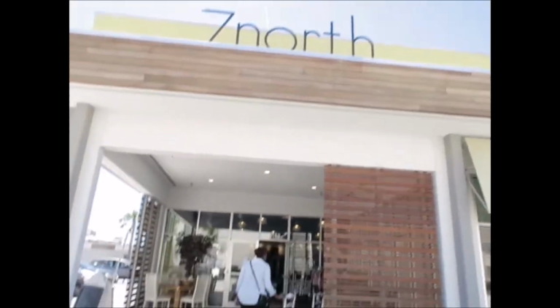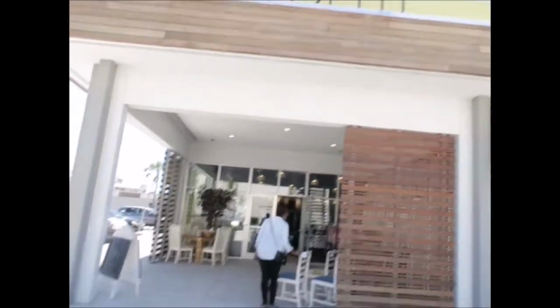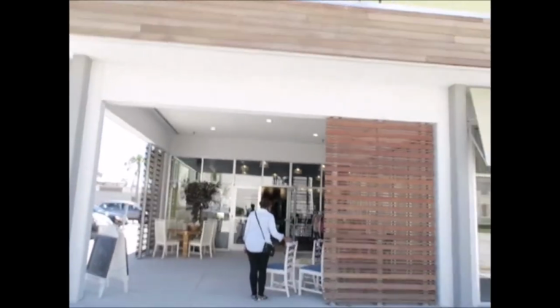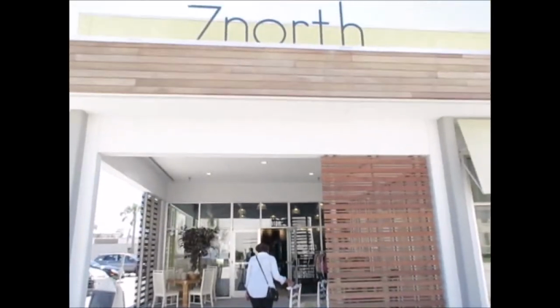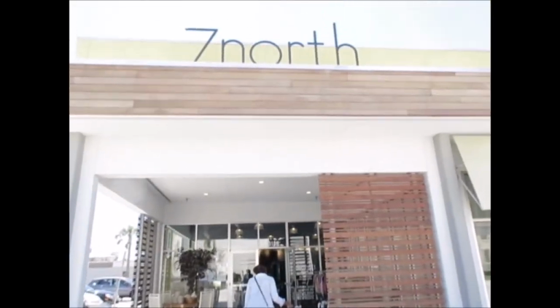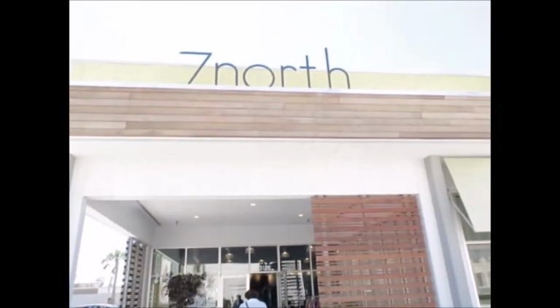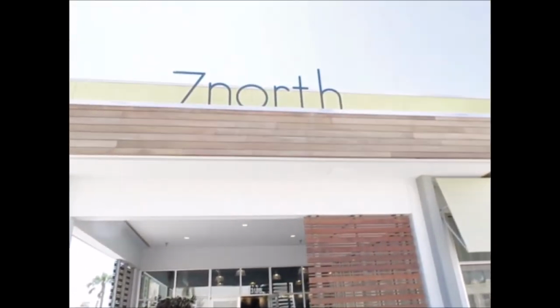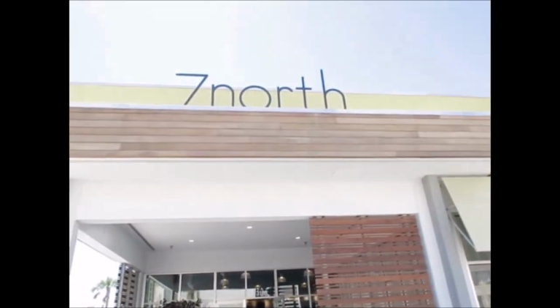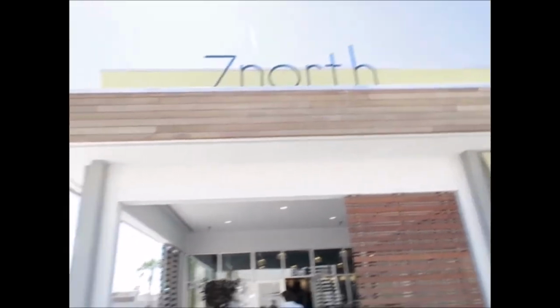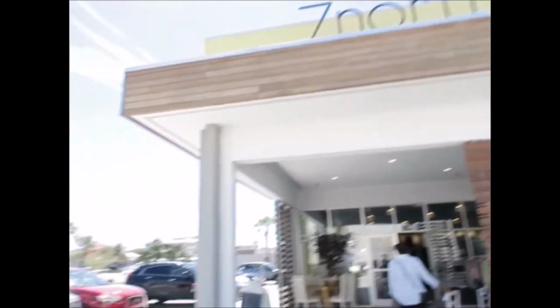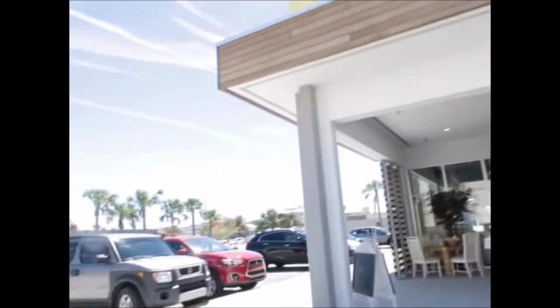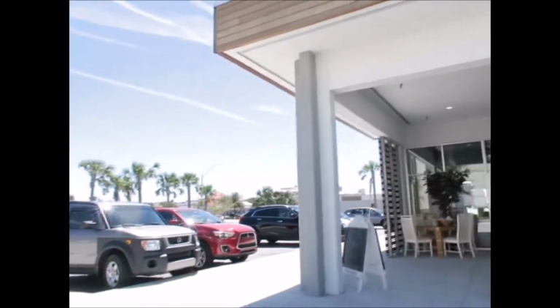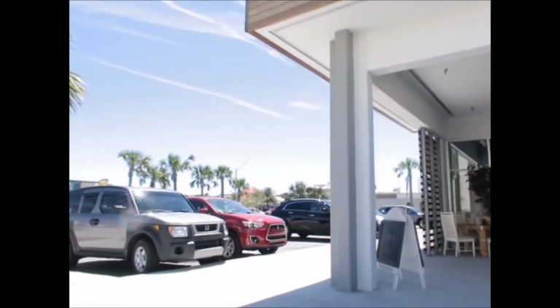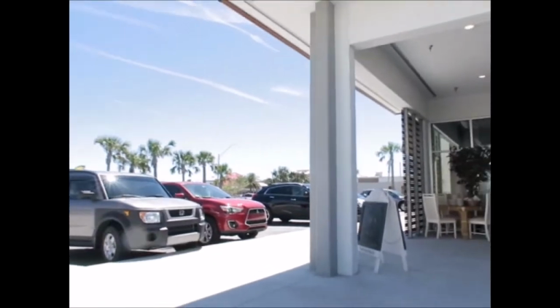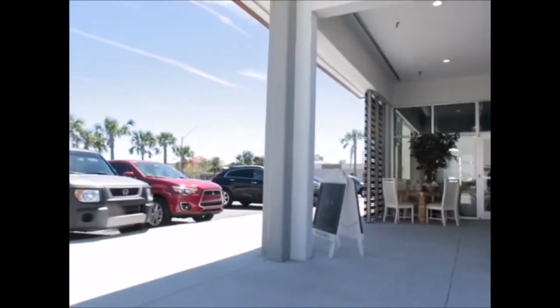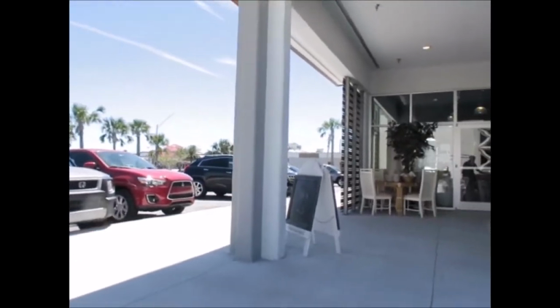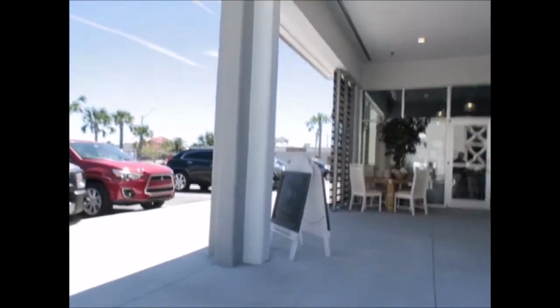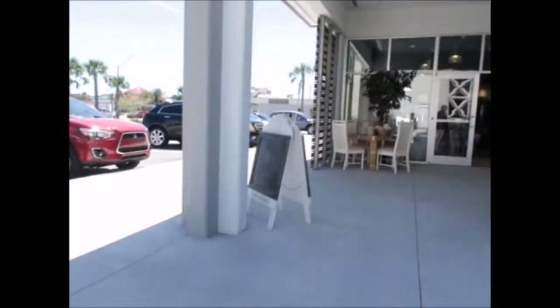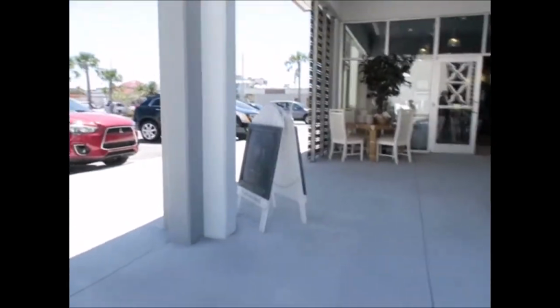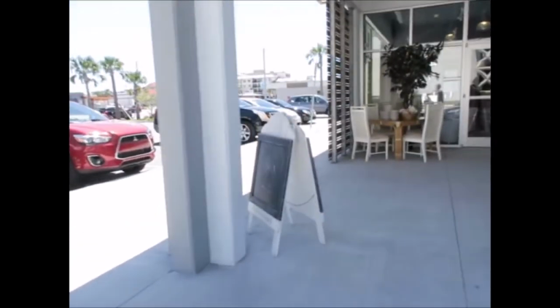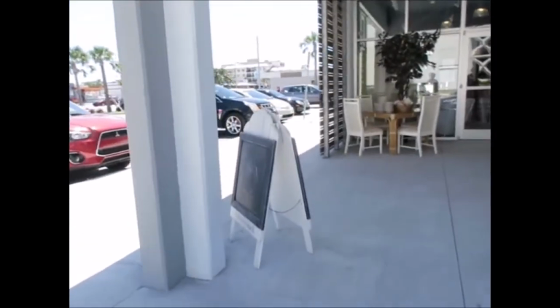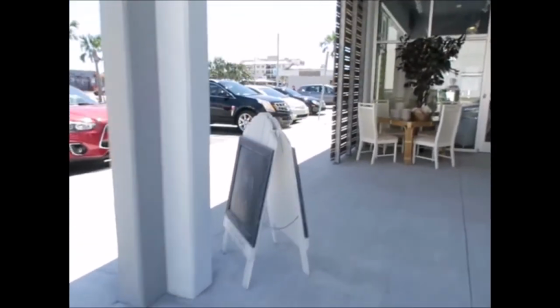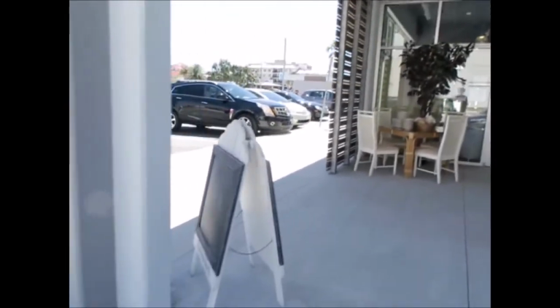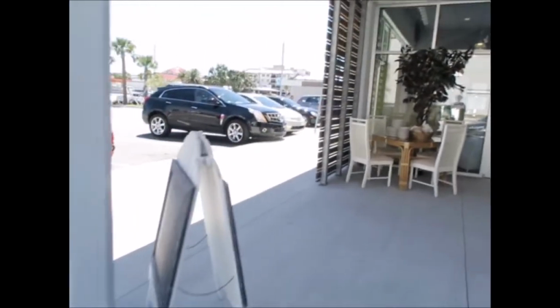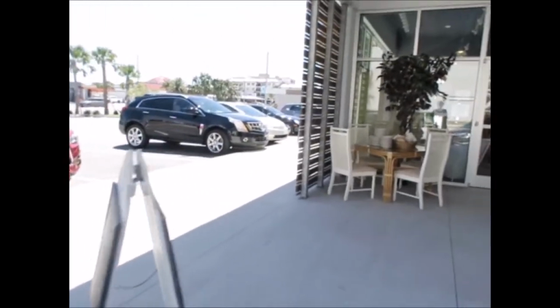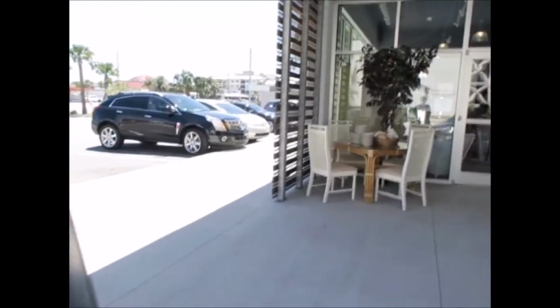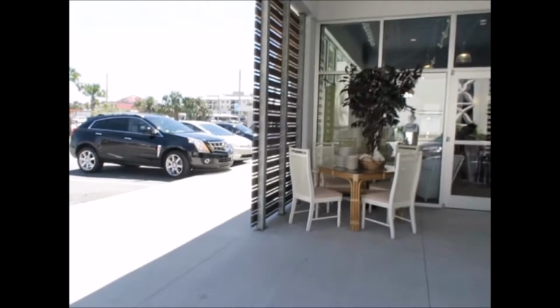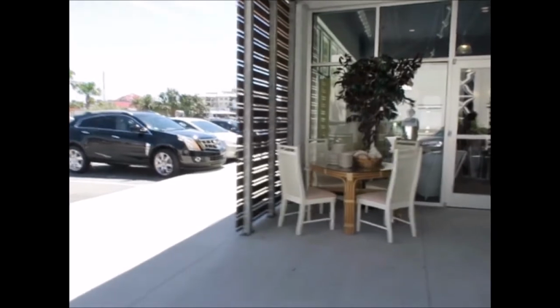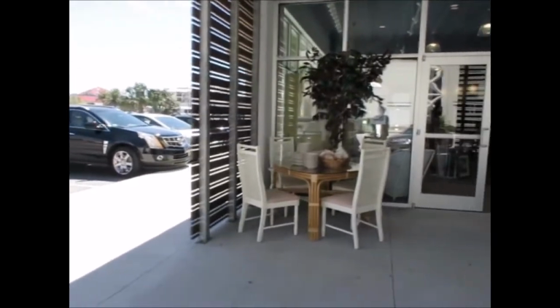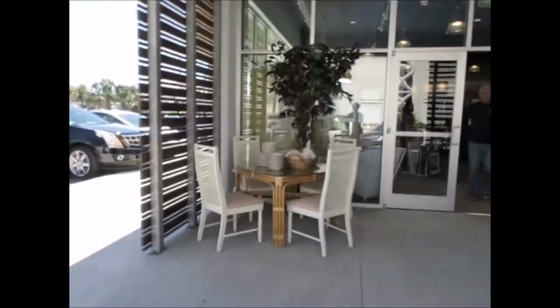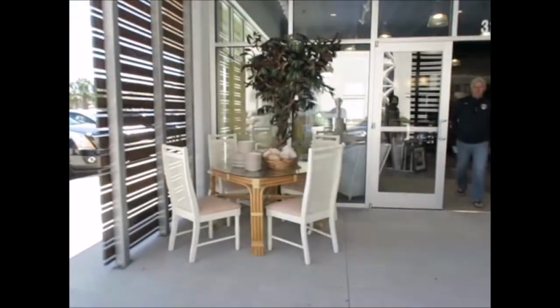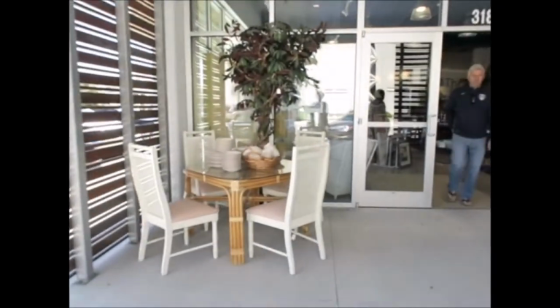All right, guys, we're at our next thrift store. This one is called 7th North. It's the same Bean thrift store that we just left — it's called the Bean thrift store — but this is the 7th North location.